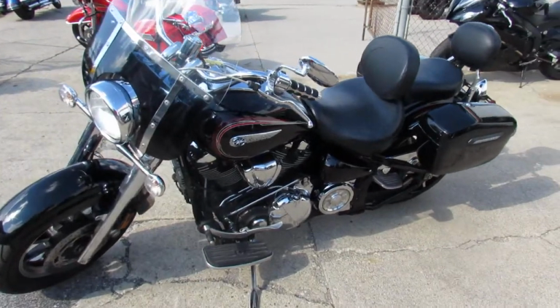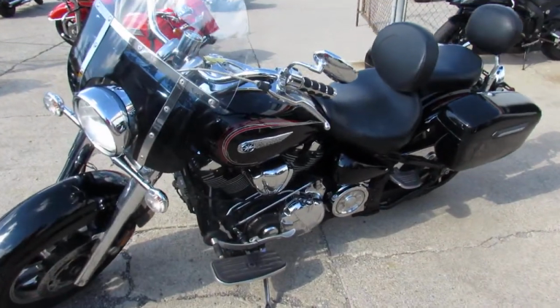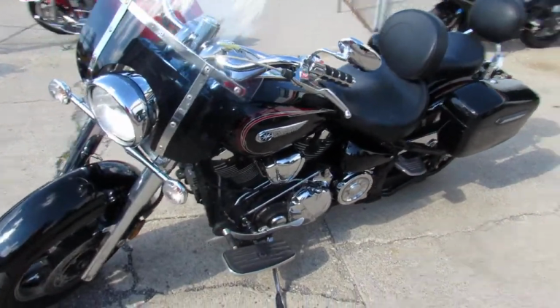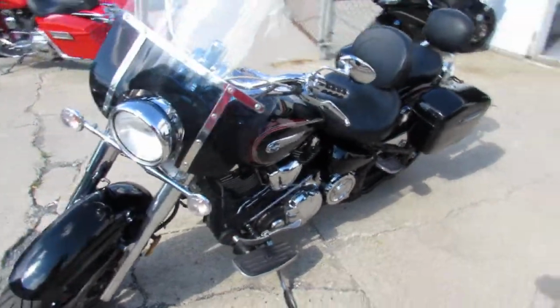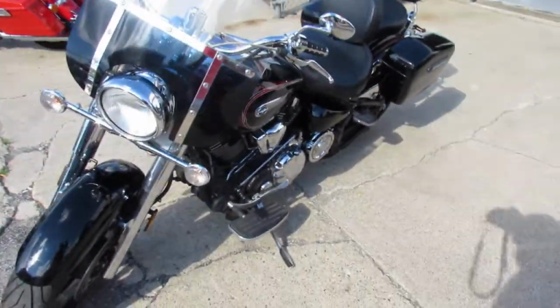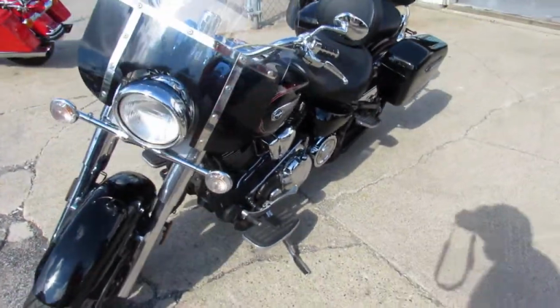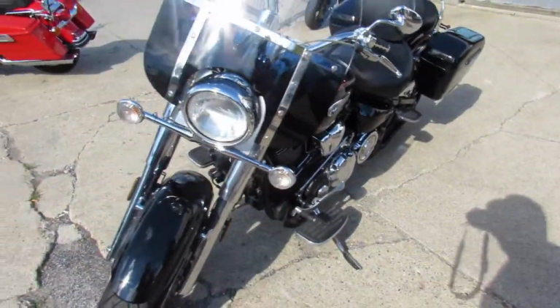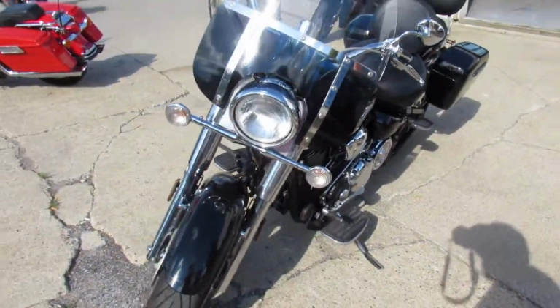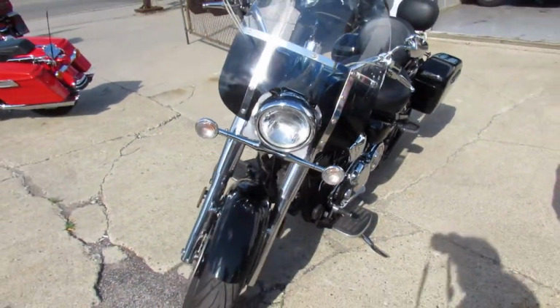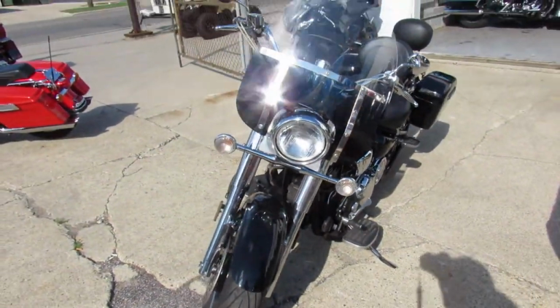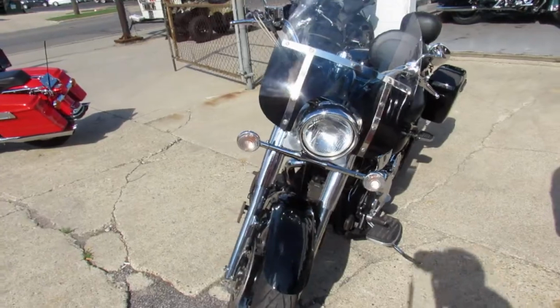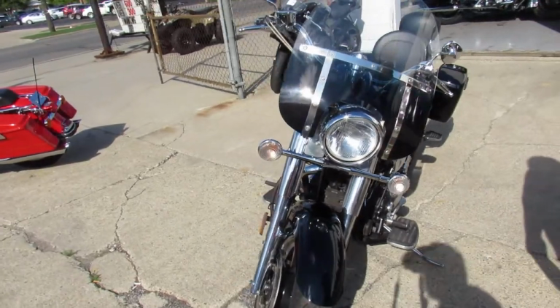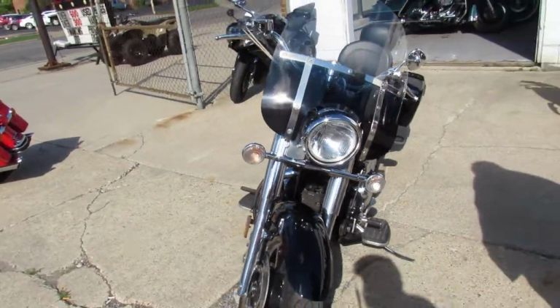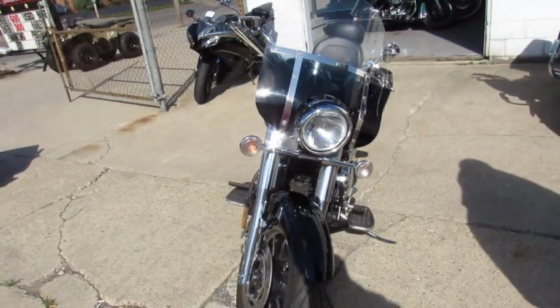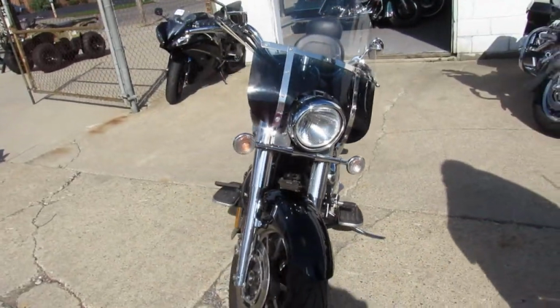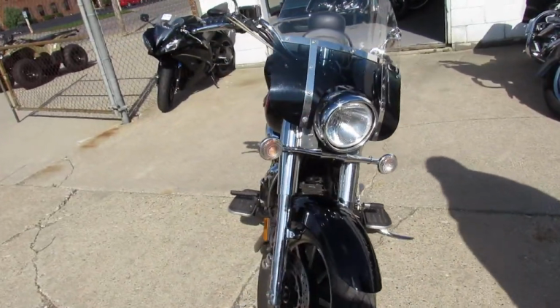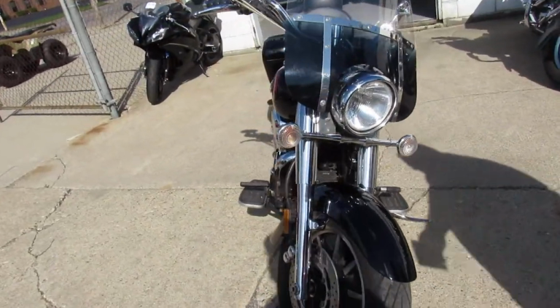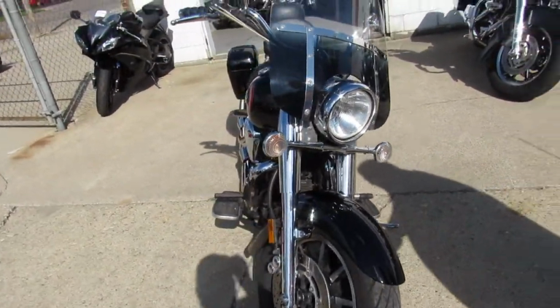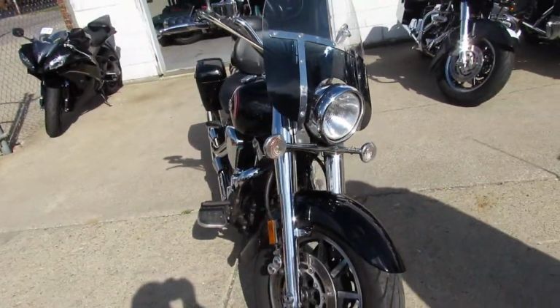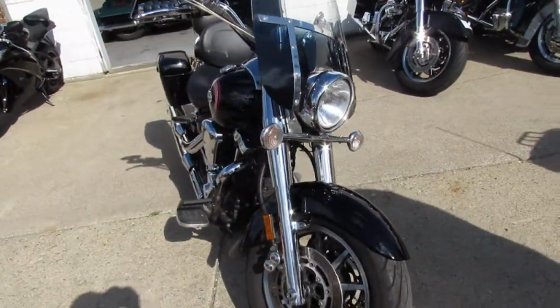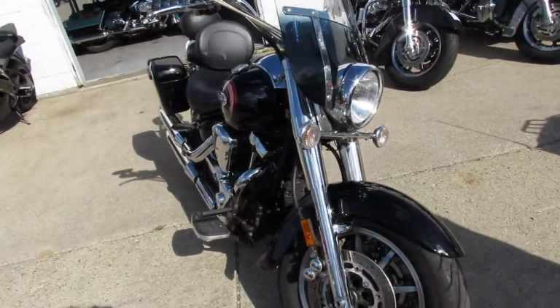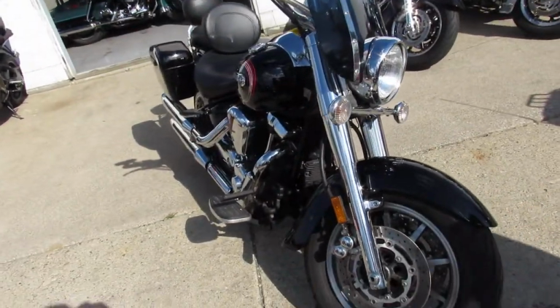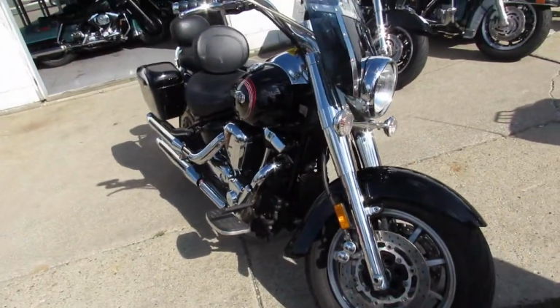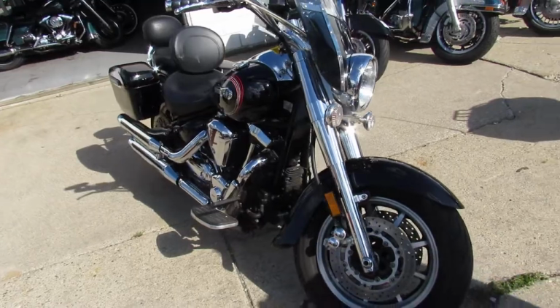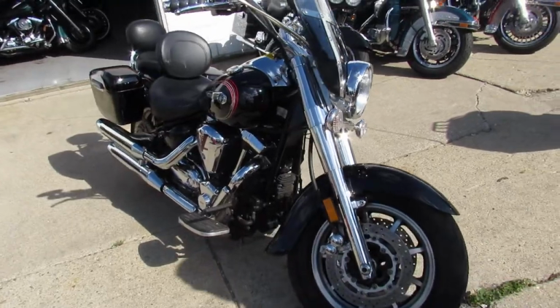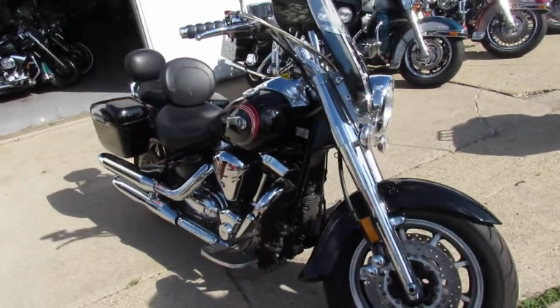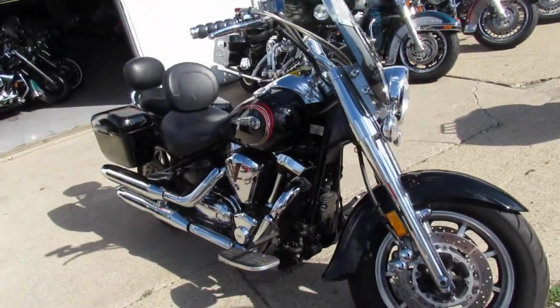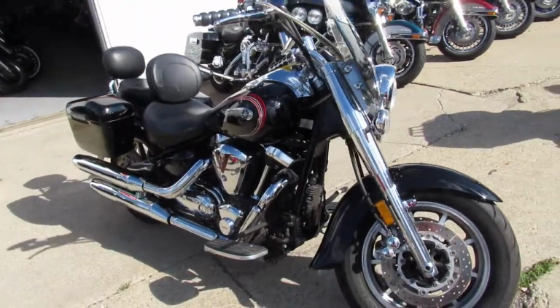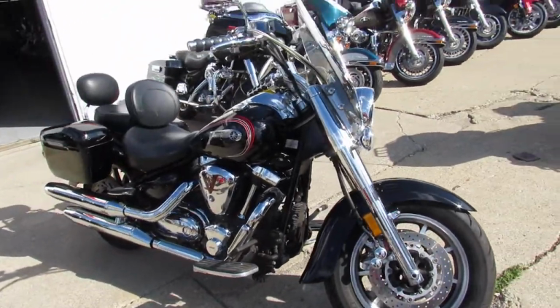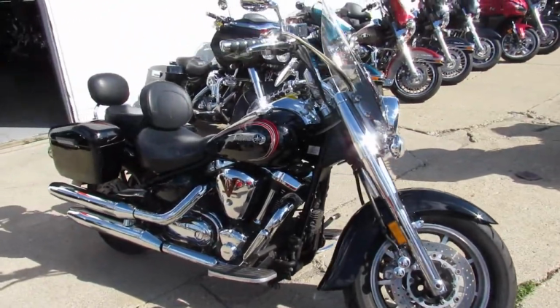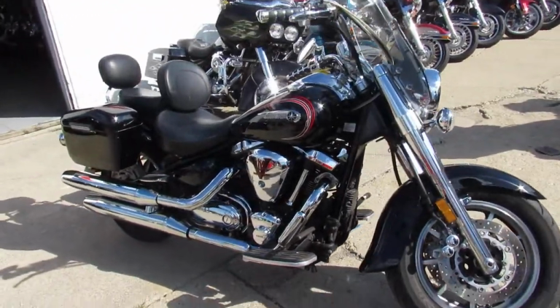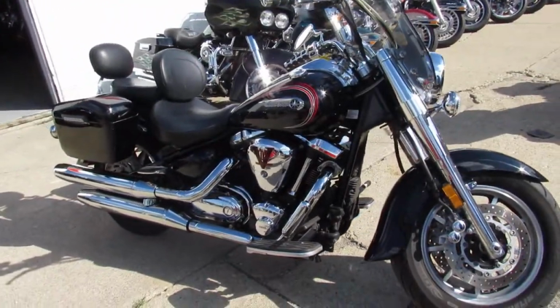Hey guys, it's approvalpowersports.com here doing some videos on our used bikes. We got over 600 used bikes for sale in the showroom. I'm going to show you this 2013 Yamaha Roadstar S motorcycle for sale.